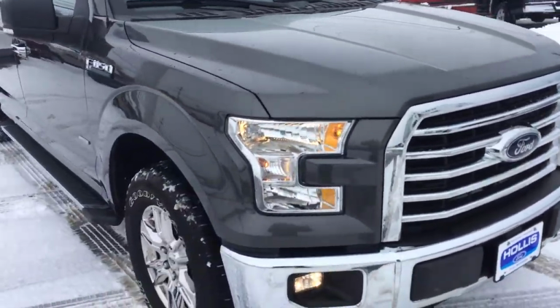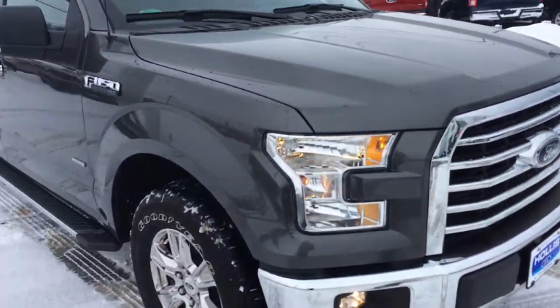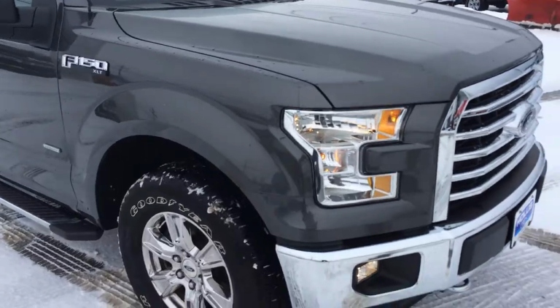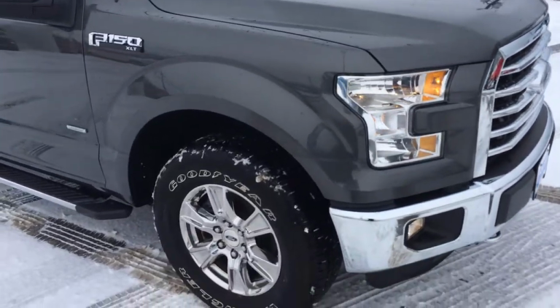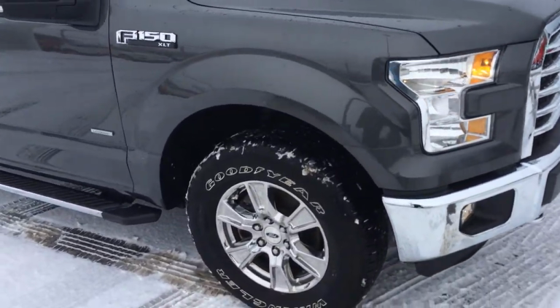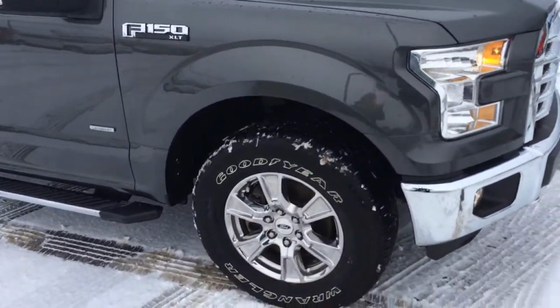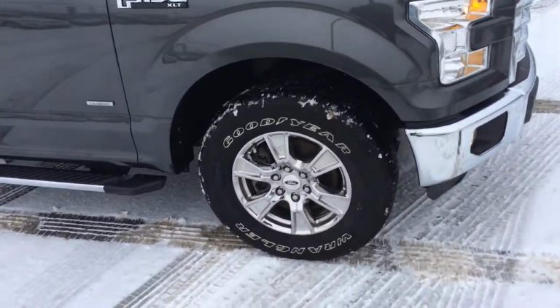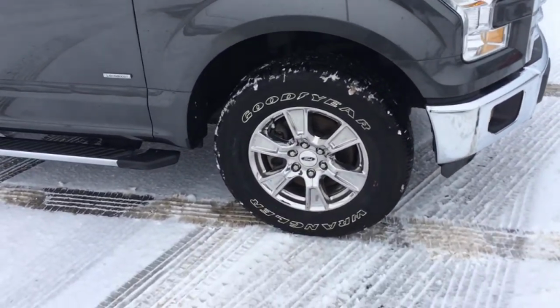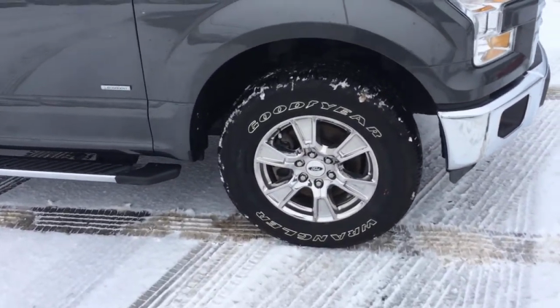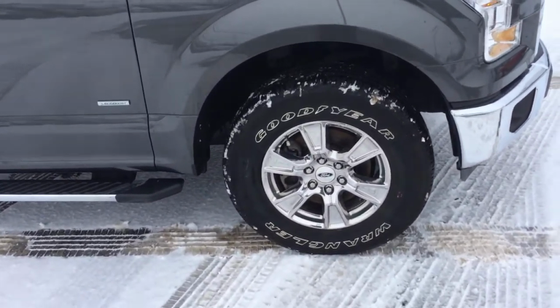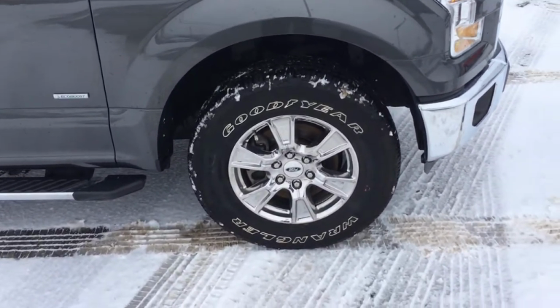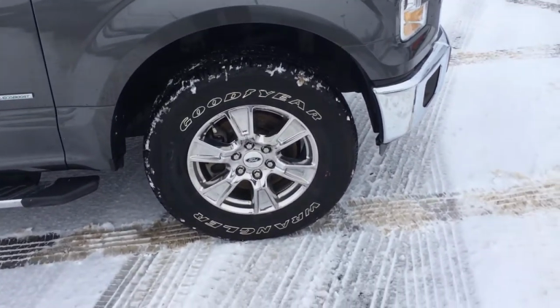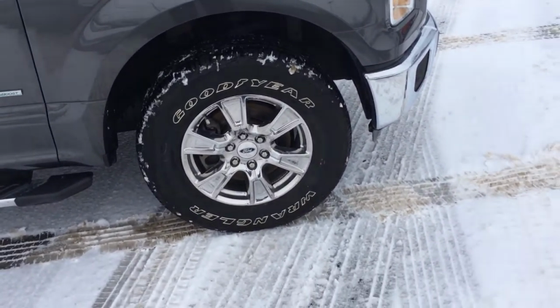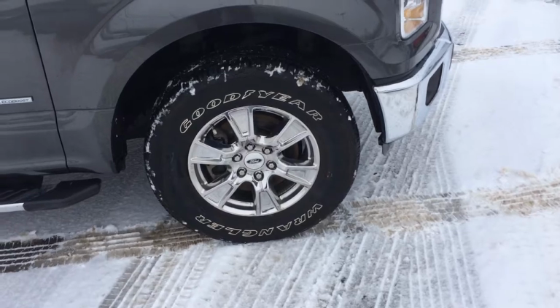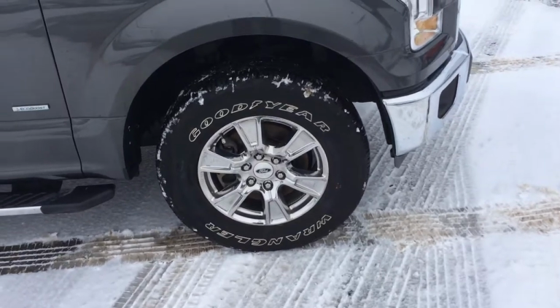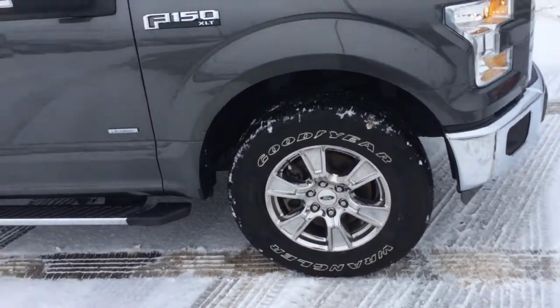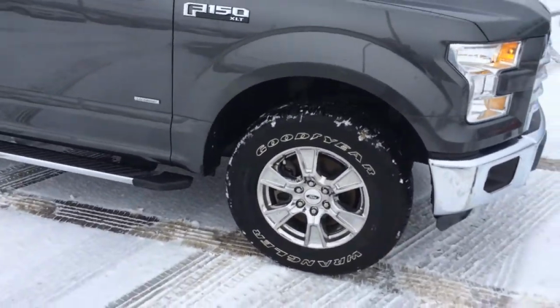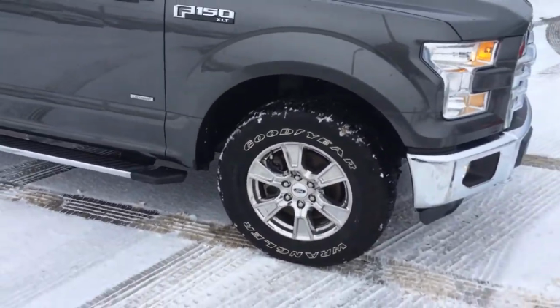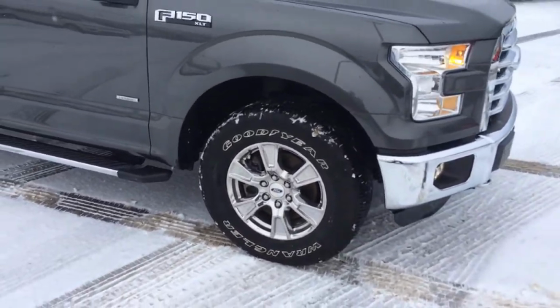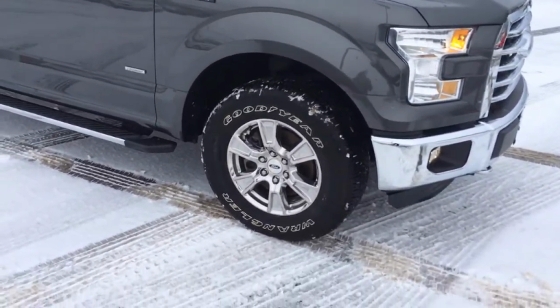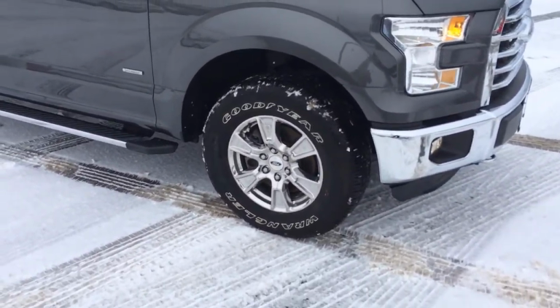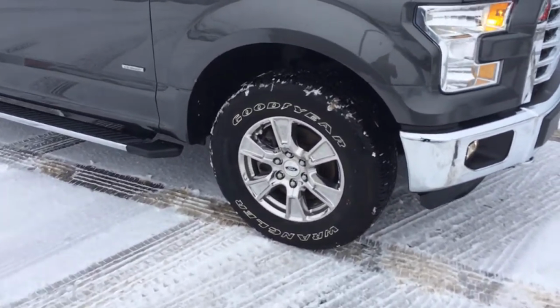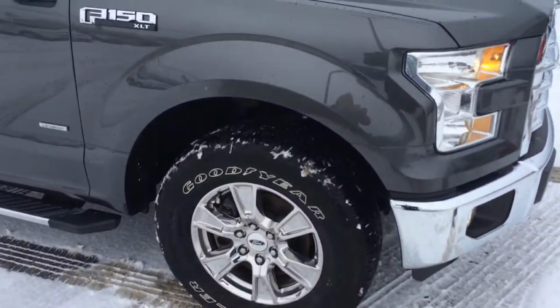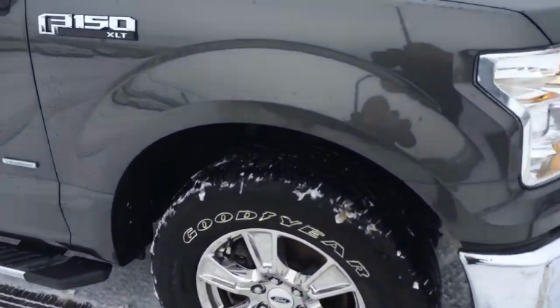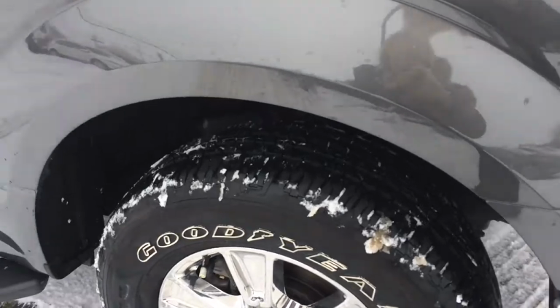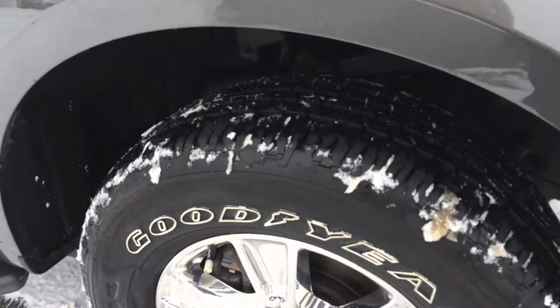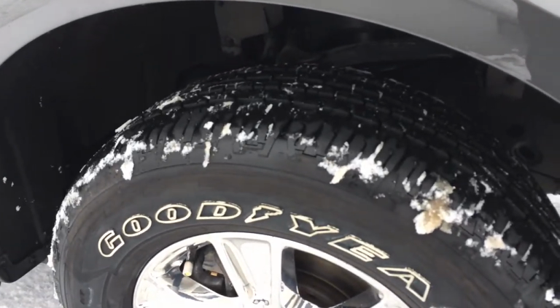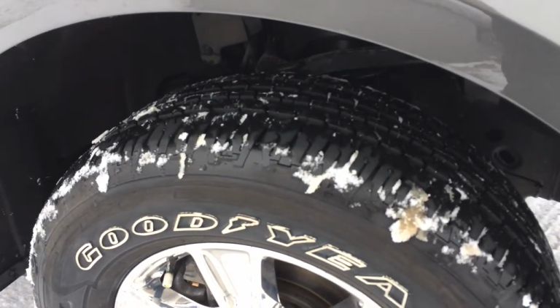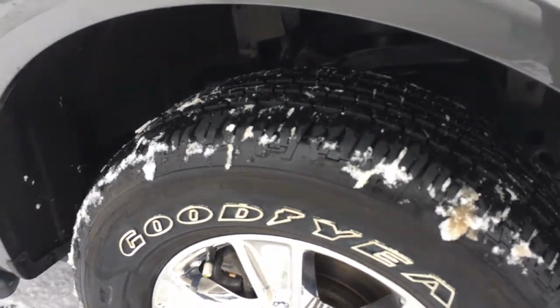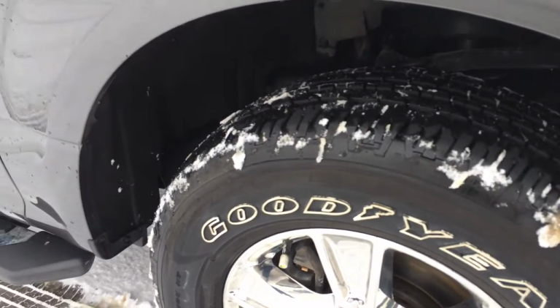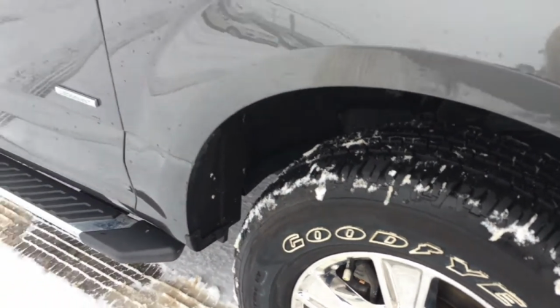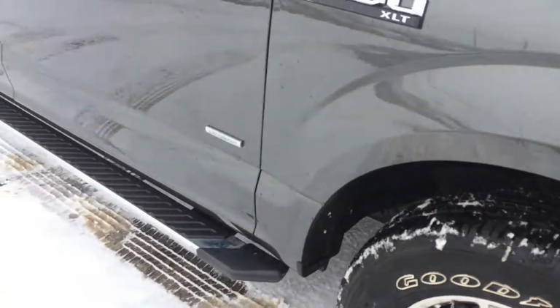And it is the magnetic metallic gray. It's got an 18-inch Wrangler Goodyear tire on it with lots of tread on there. Those are really good tires.